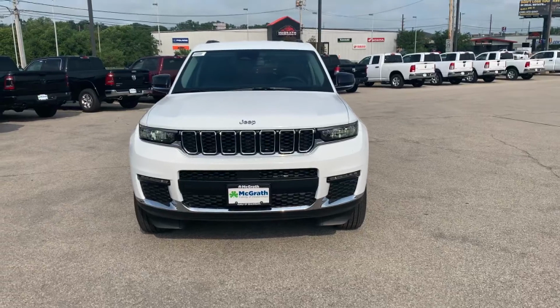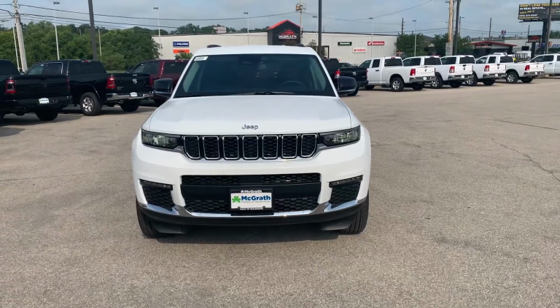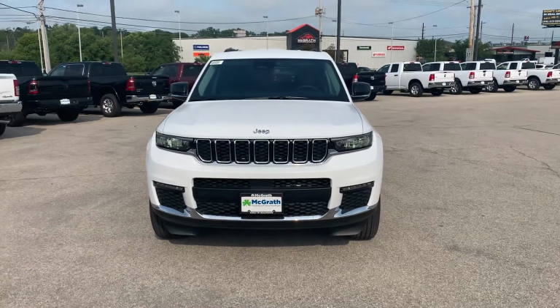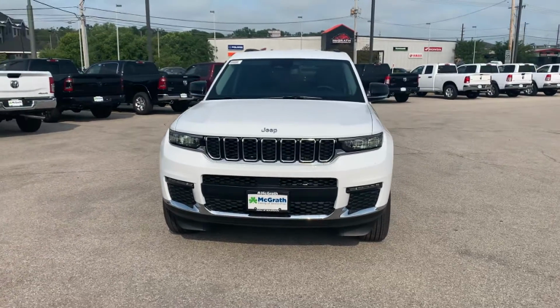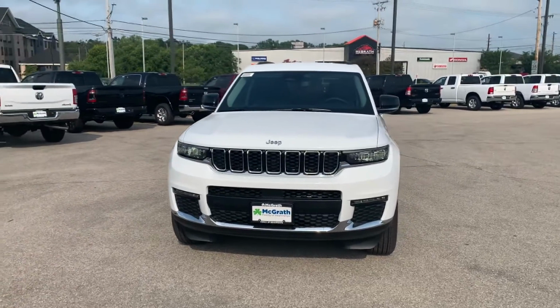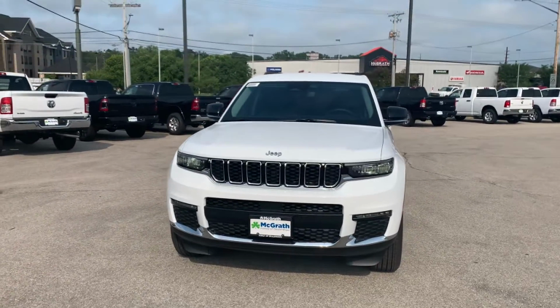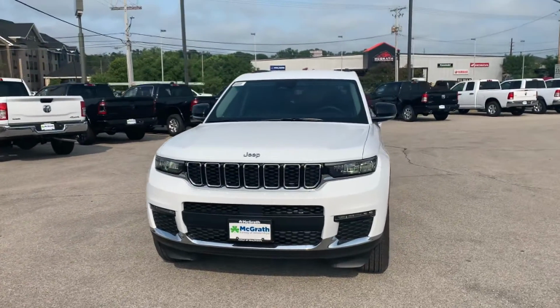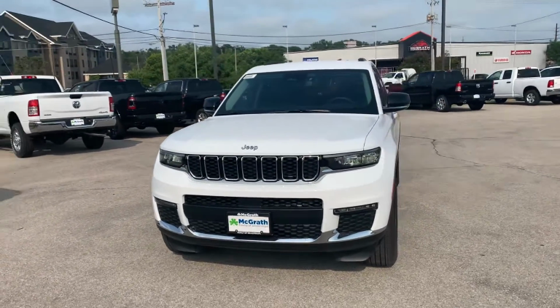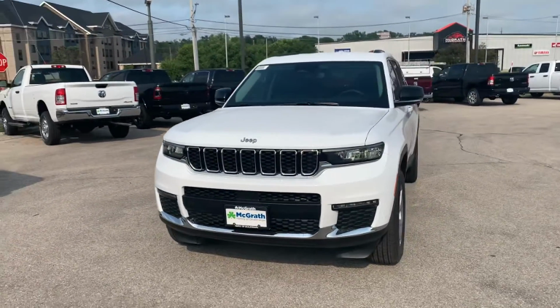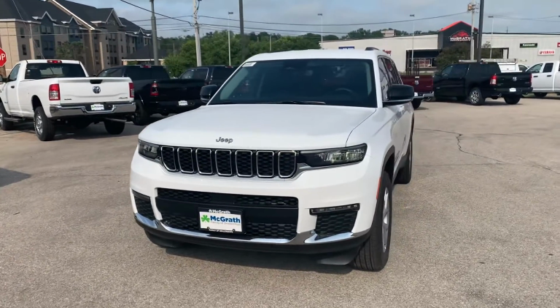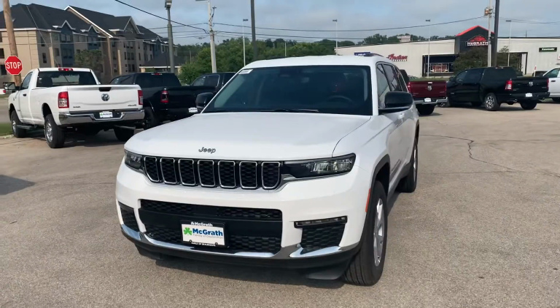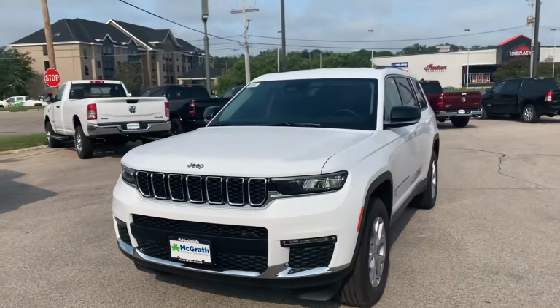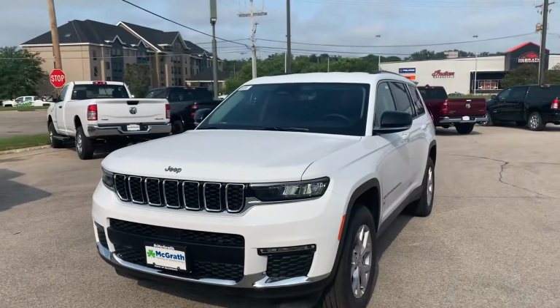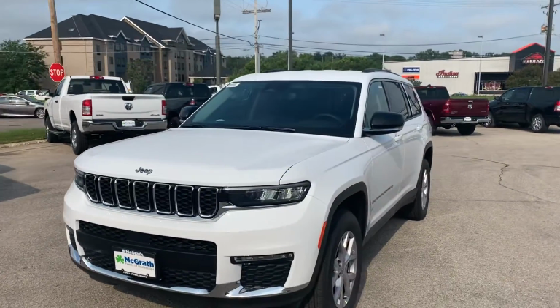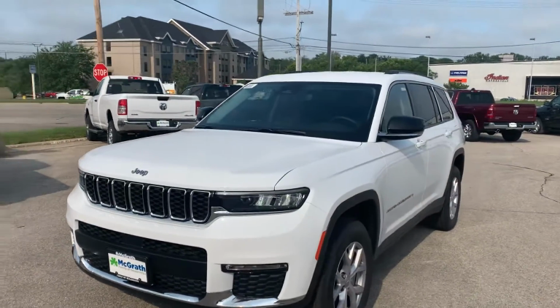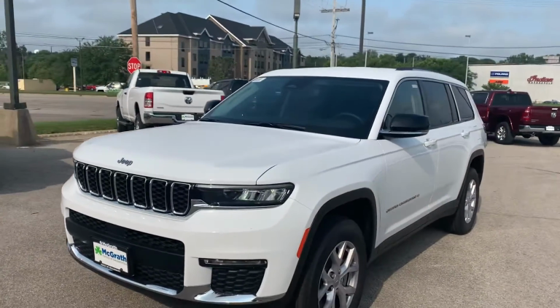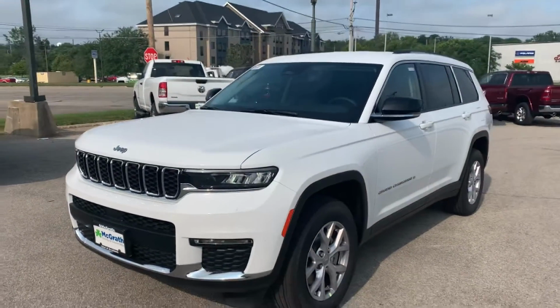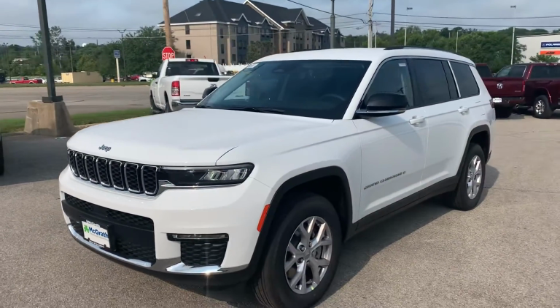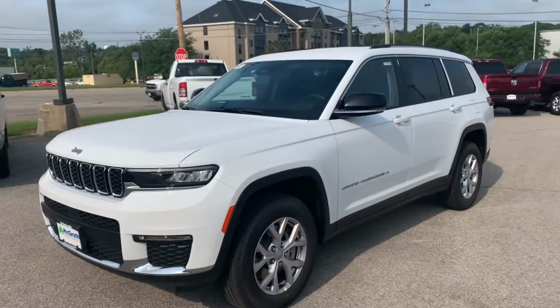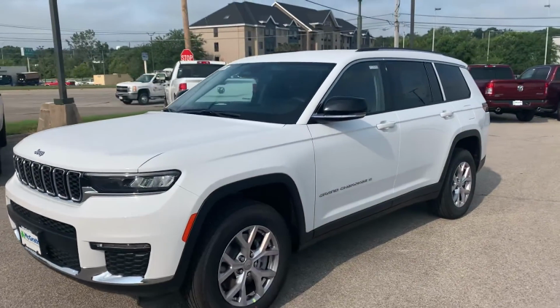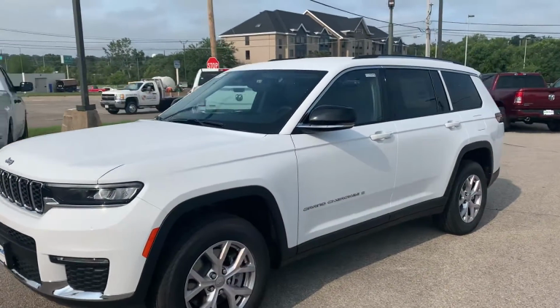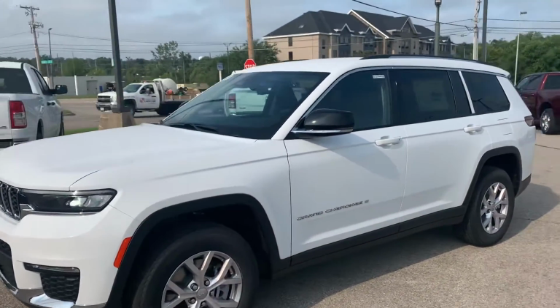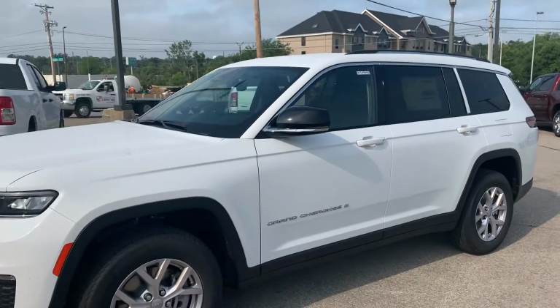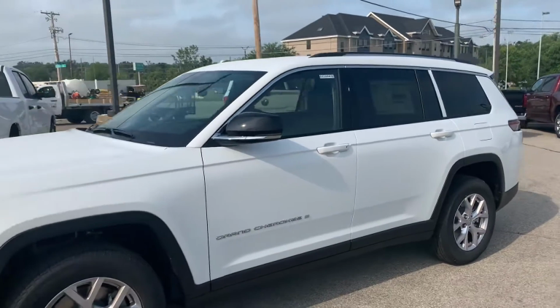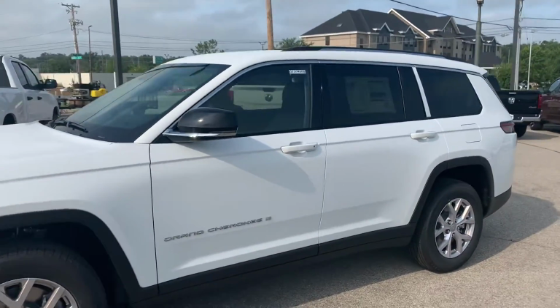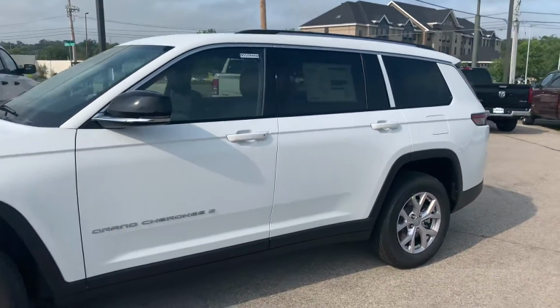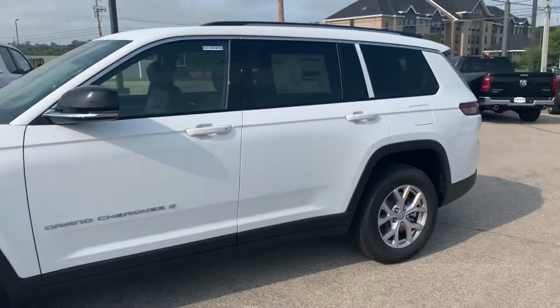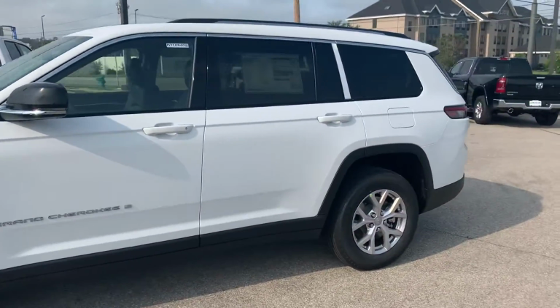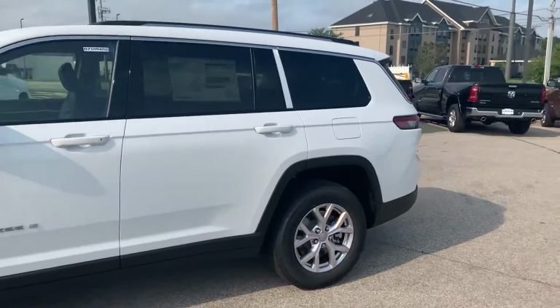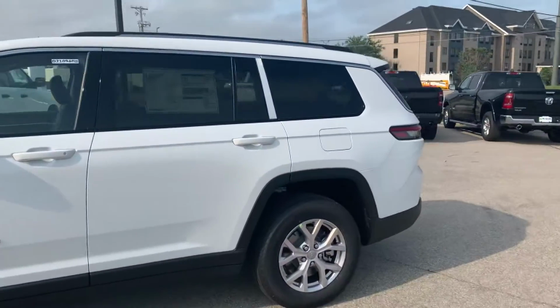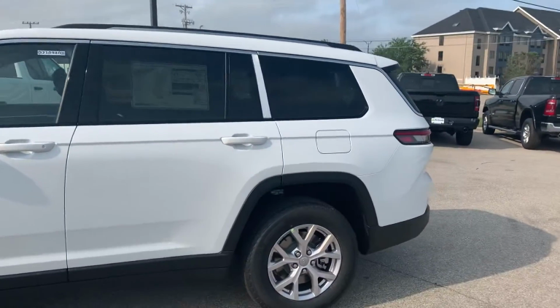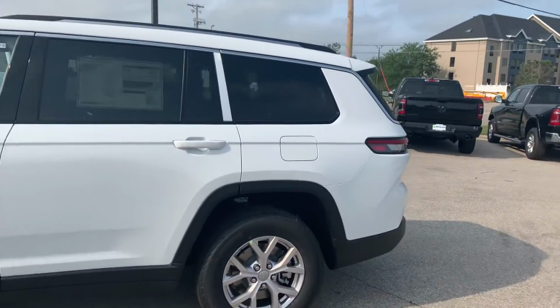Good morning Mackenzie, it's Dylan Werner here from Pat McGrath Jeep Dodge here in Cedar Rapids. I have your 2021 Jeep Grand Cherokee L. This thing is amazing — I love the new L's. I think they did an amazing job with them.